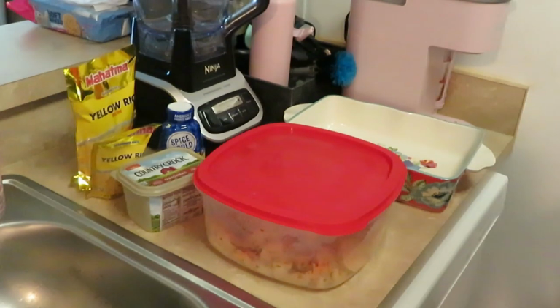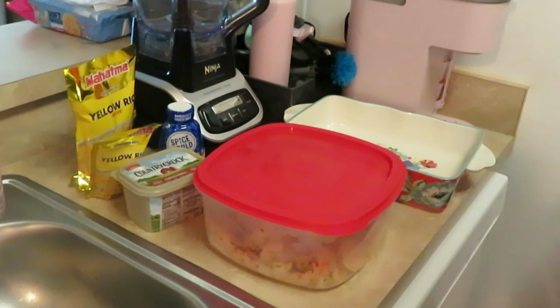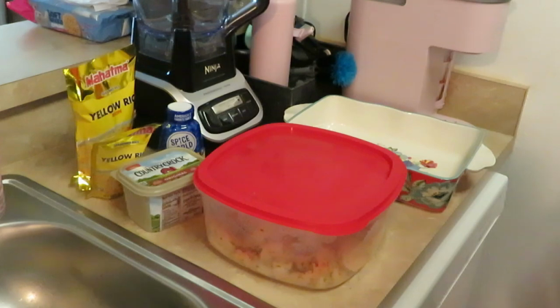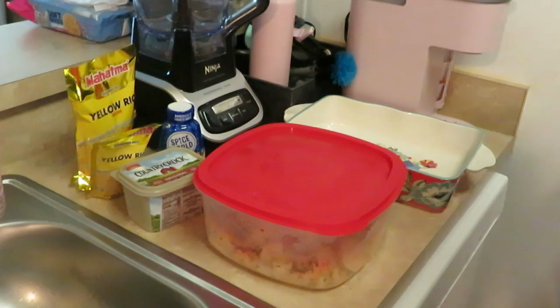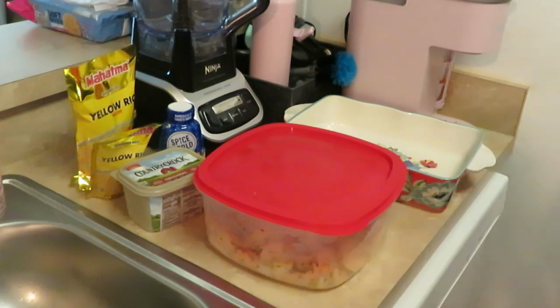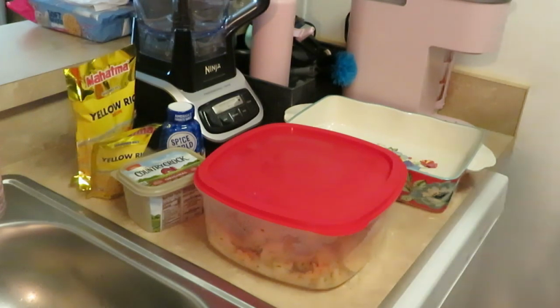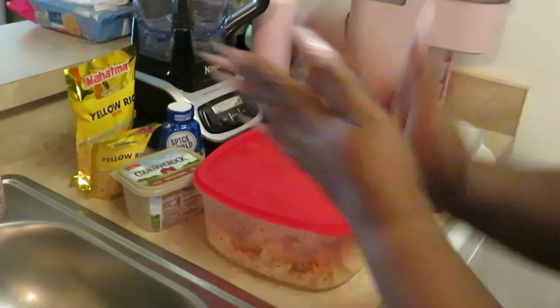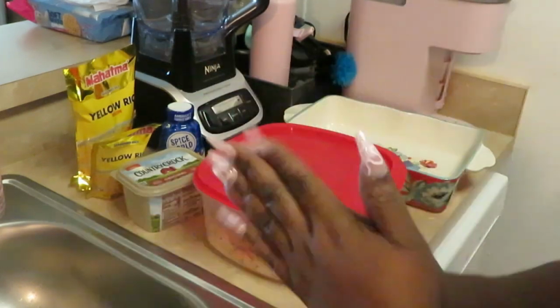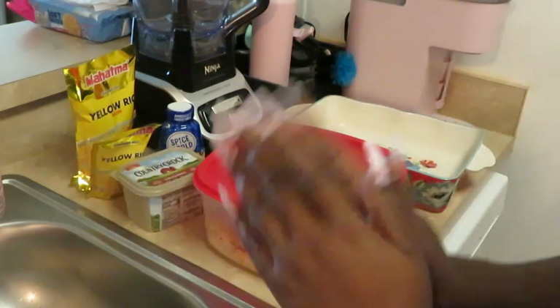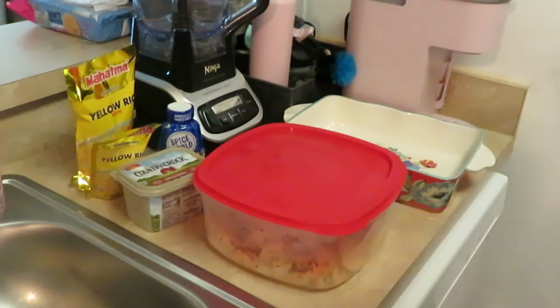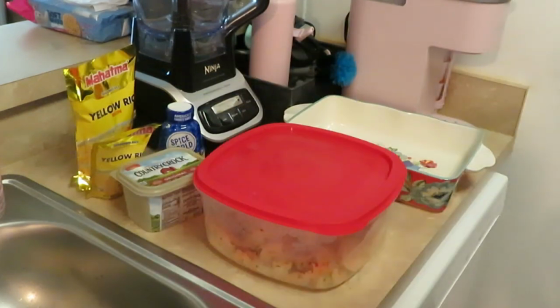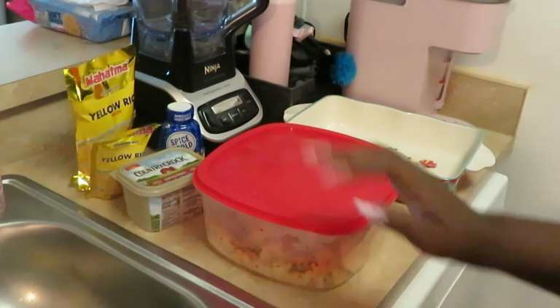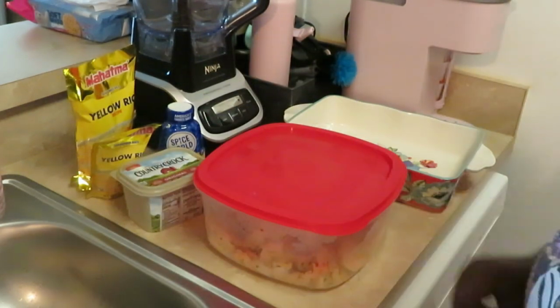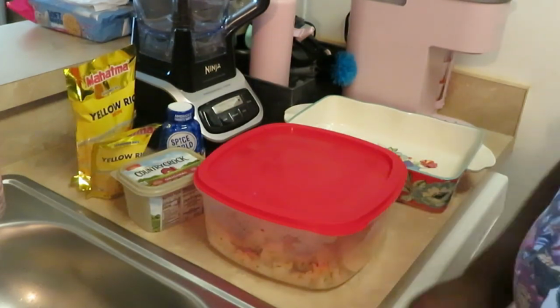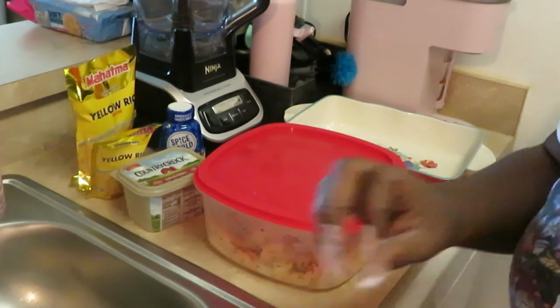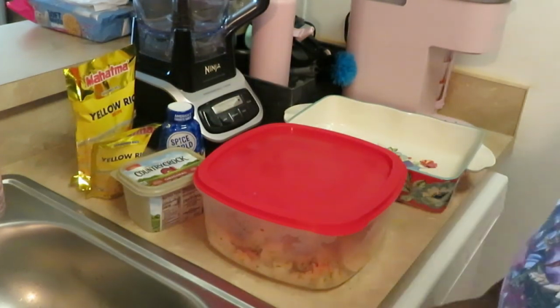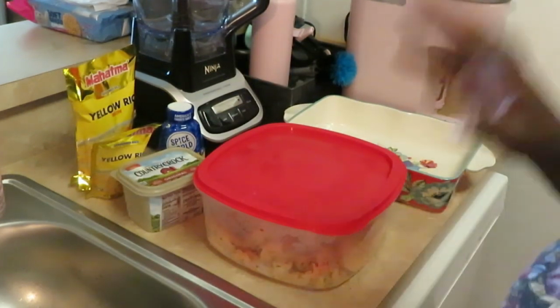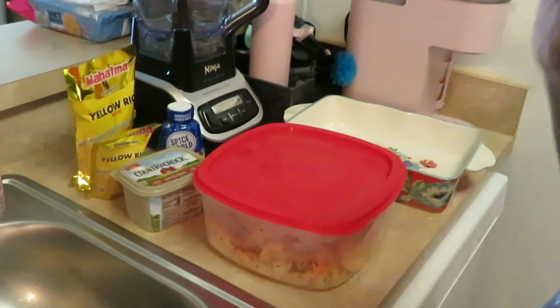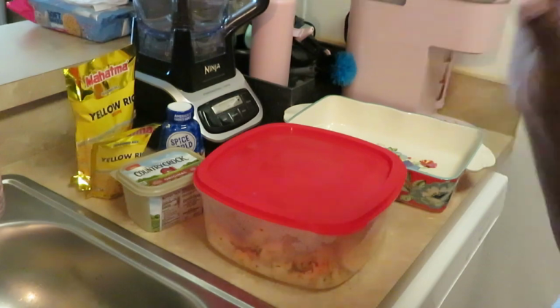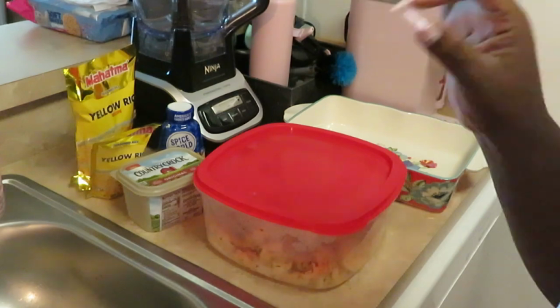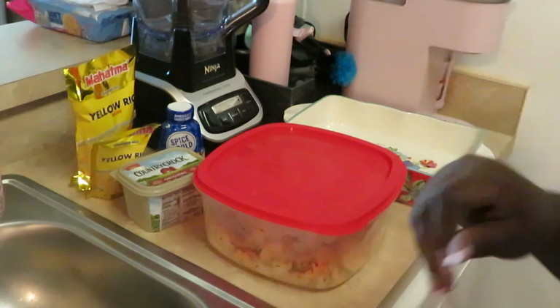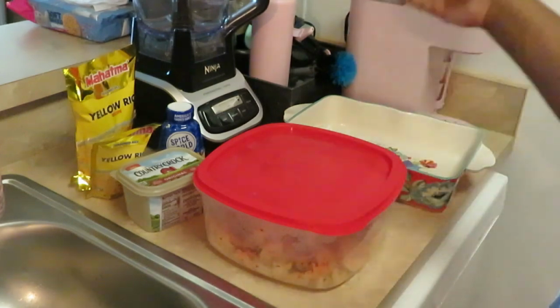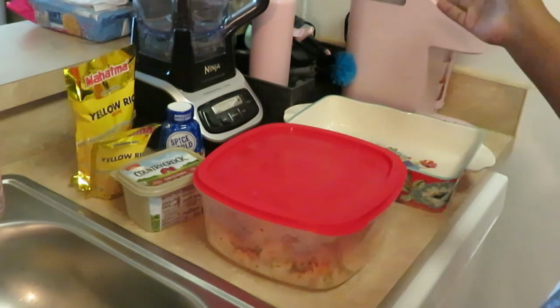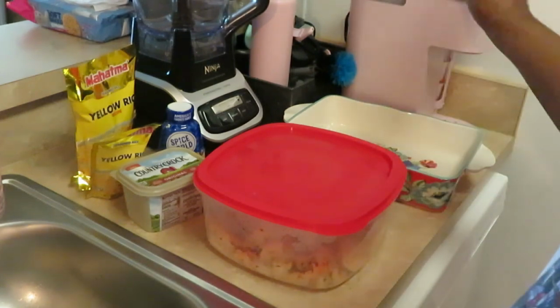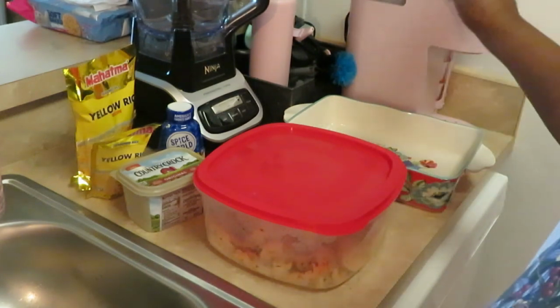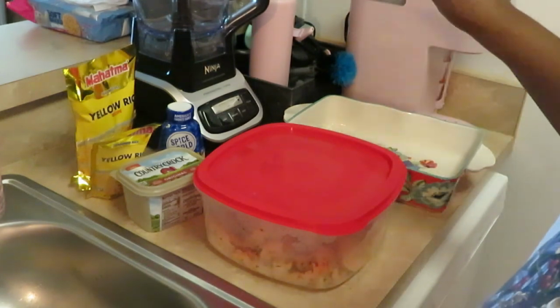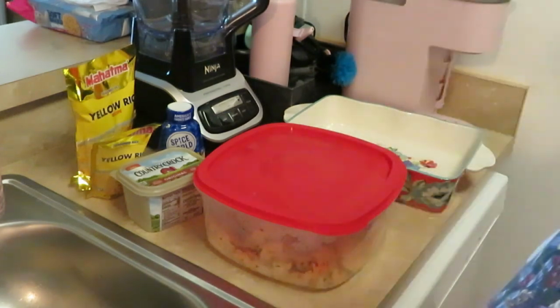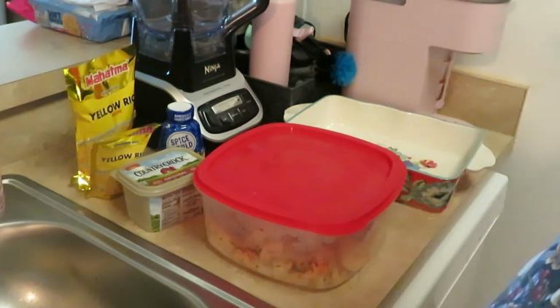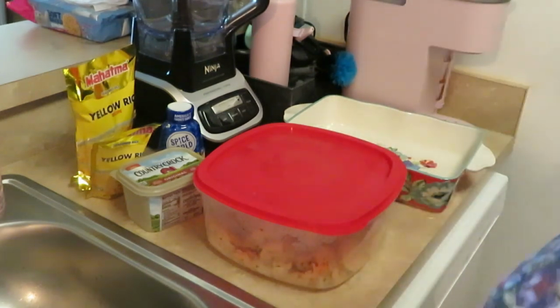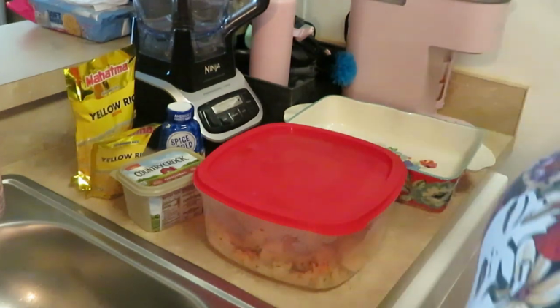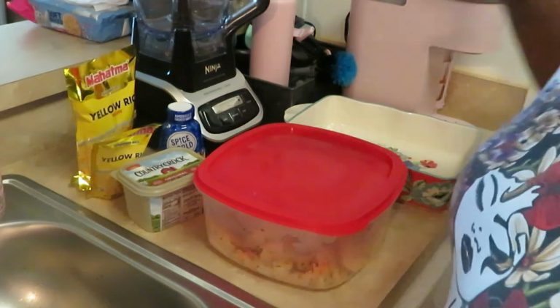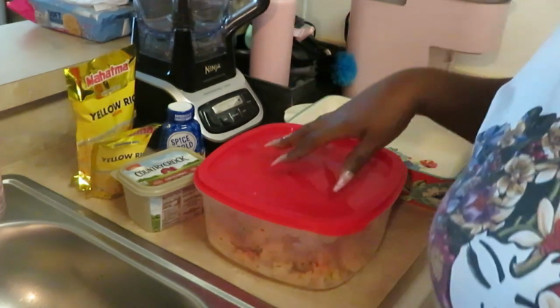Hey guys, it's Arika Misha, and y'all already know what your girl is doing — cooking it up today! I have something nice and quick for y'all to do any day of the week whenever you want.